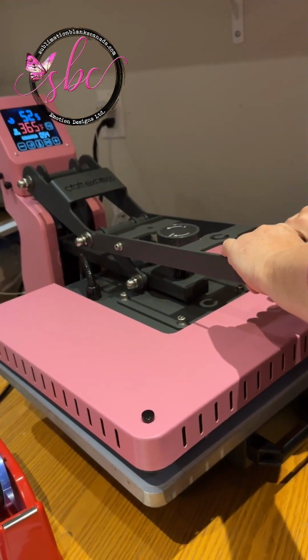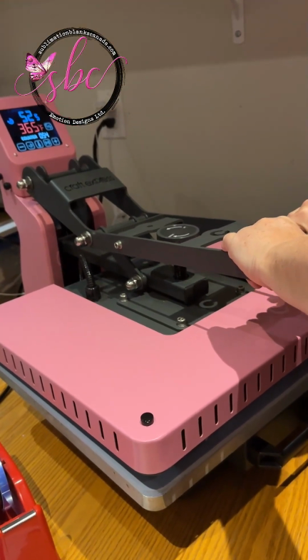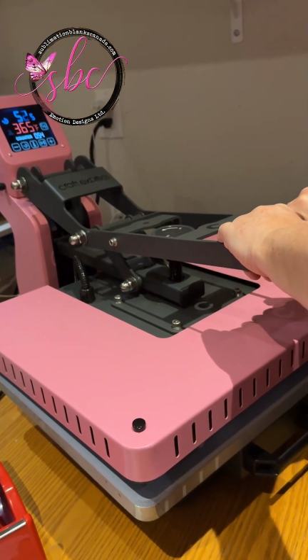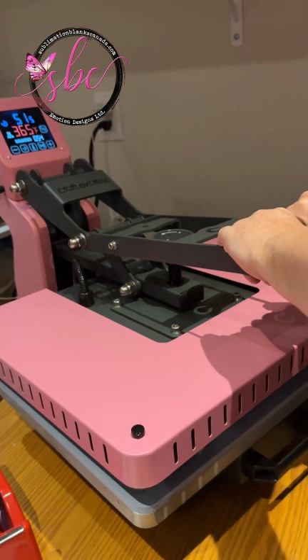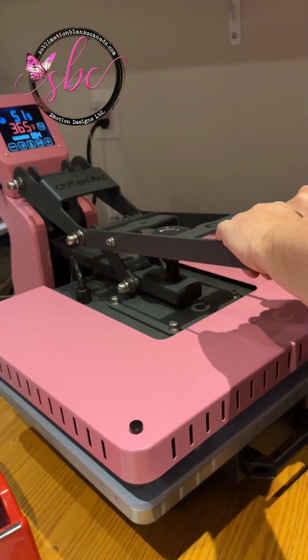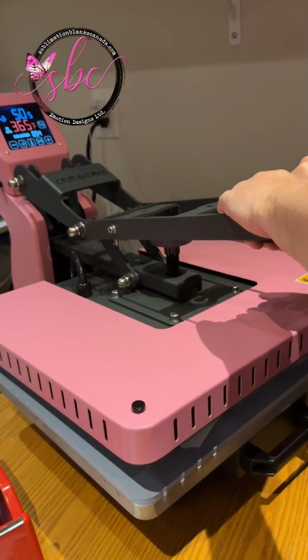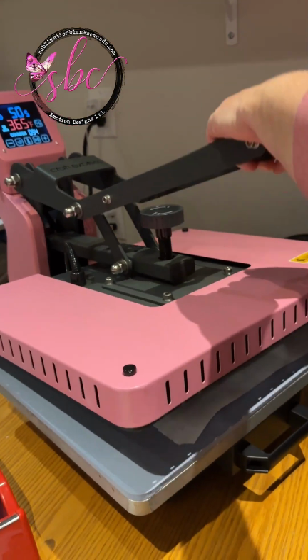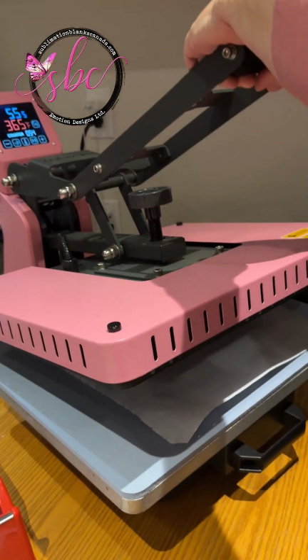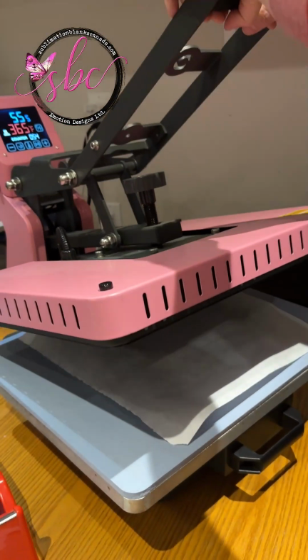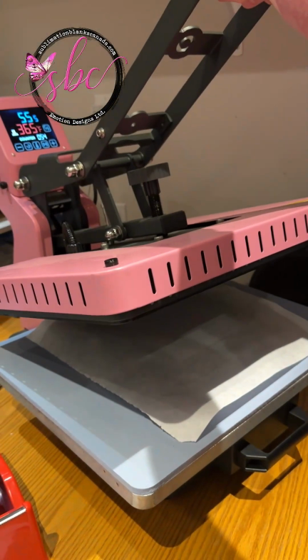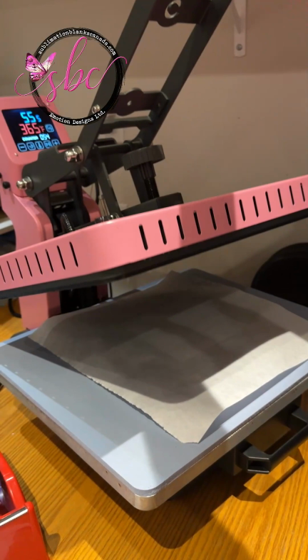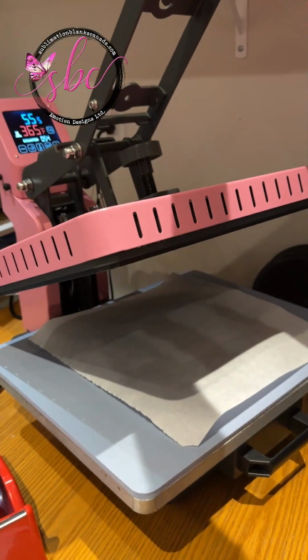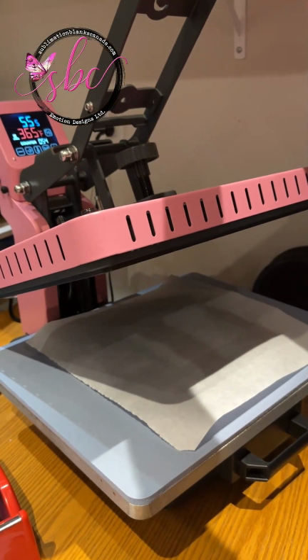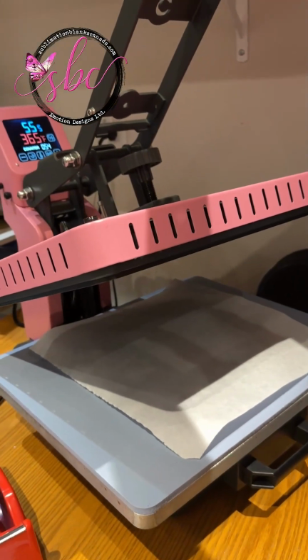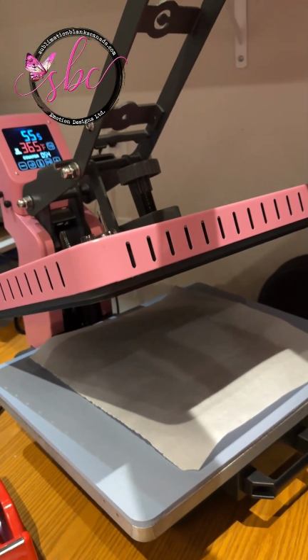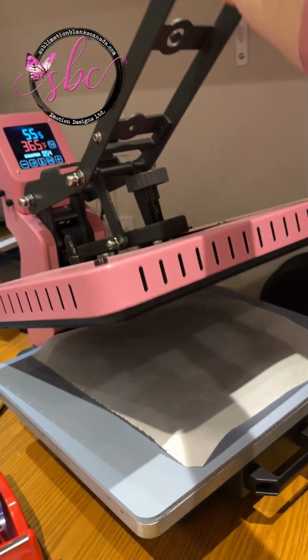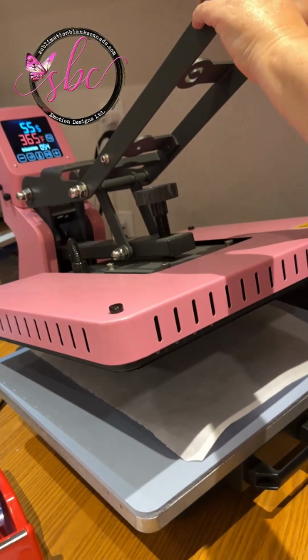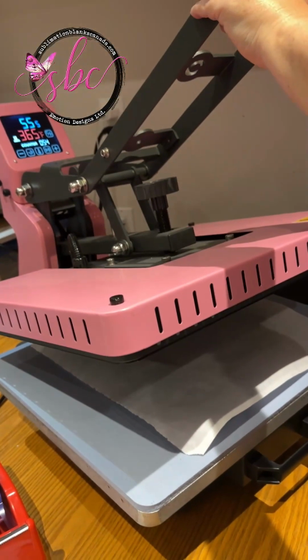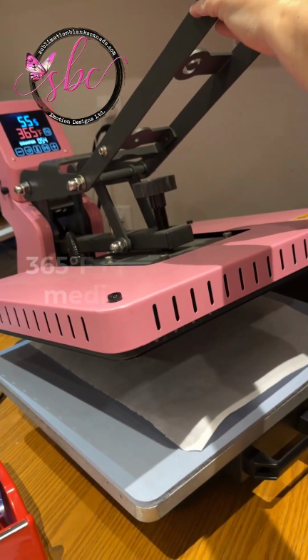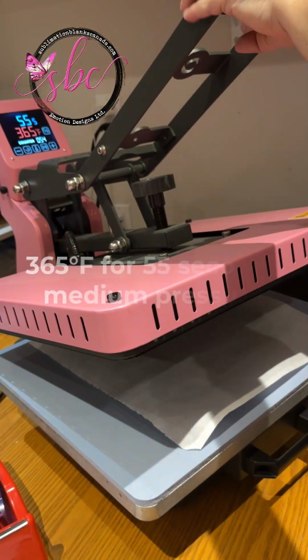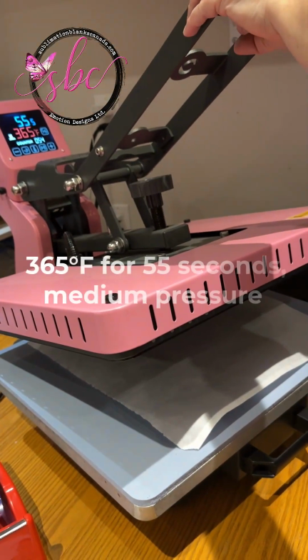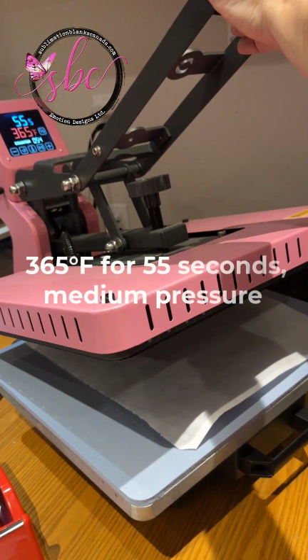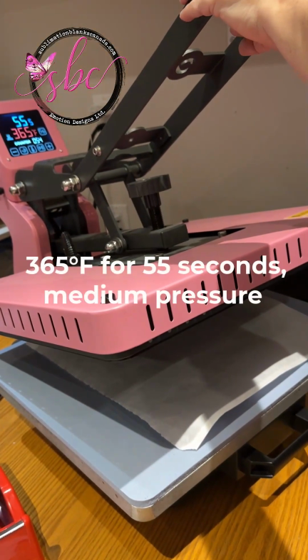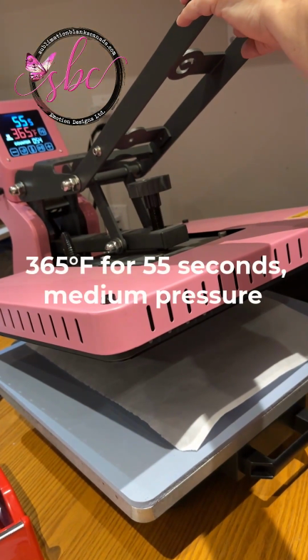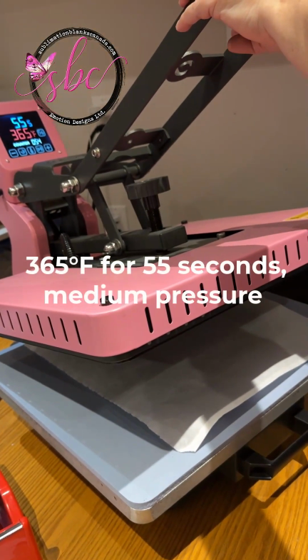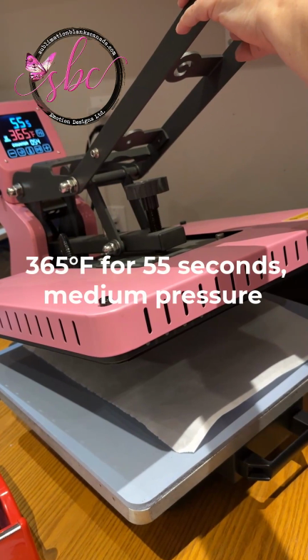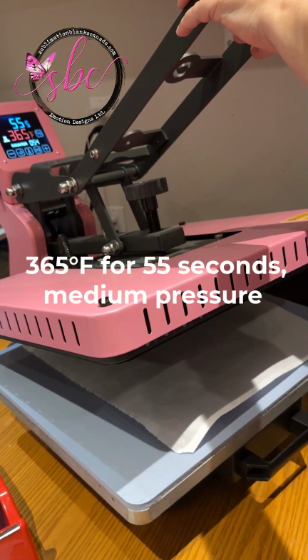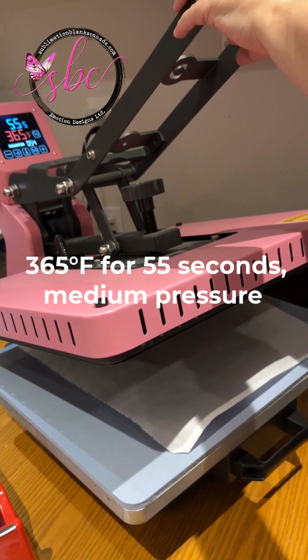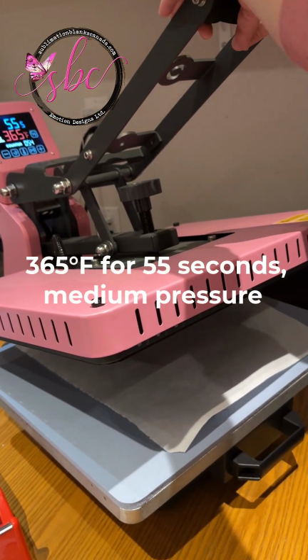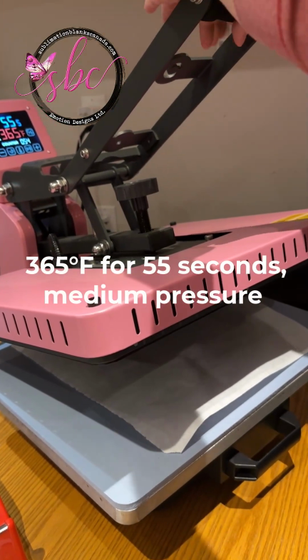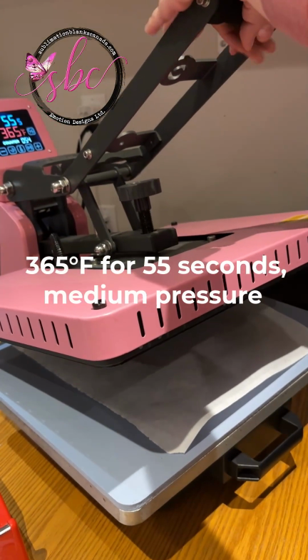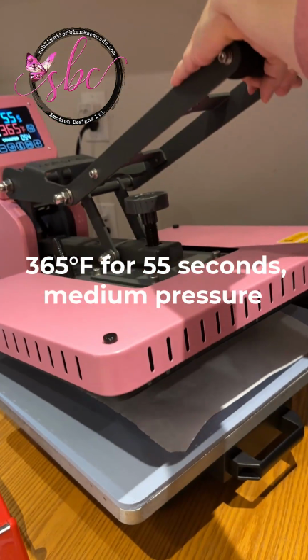That's good. So we're pressing this at 365 for 55 seconds with medium pressure. Here we go.